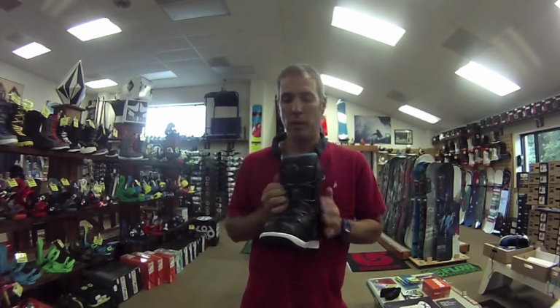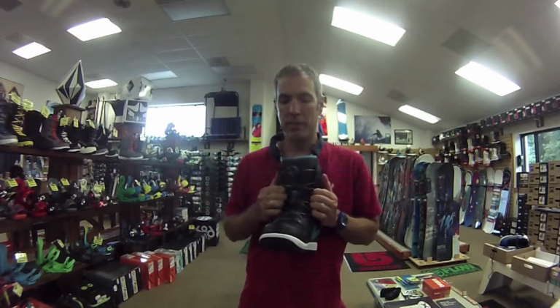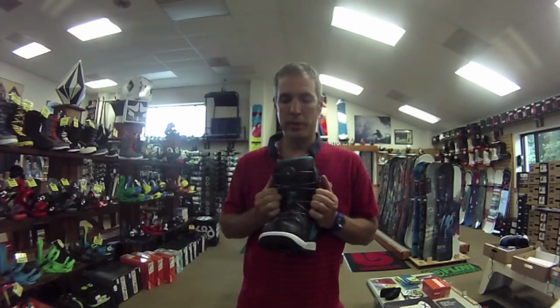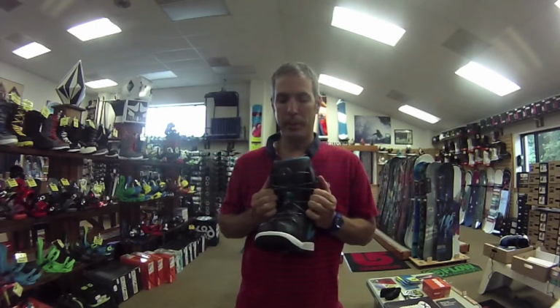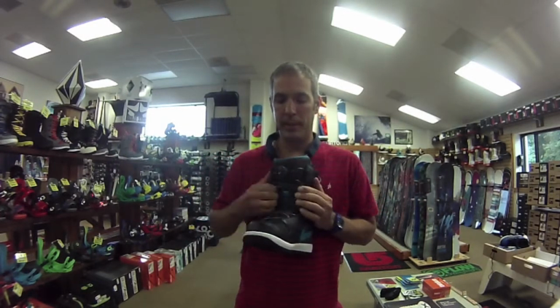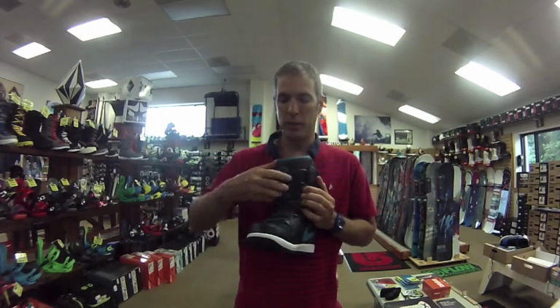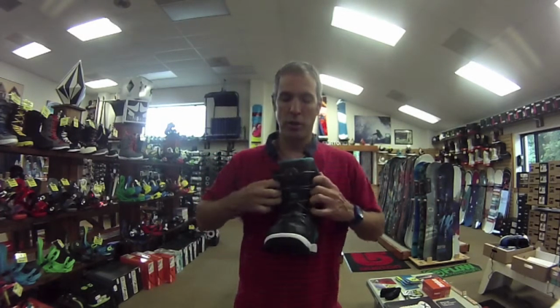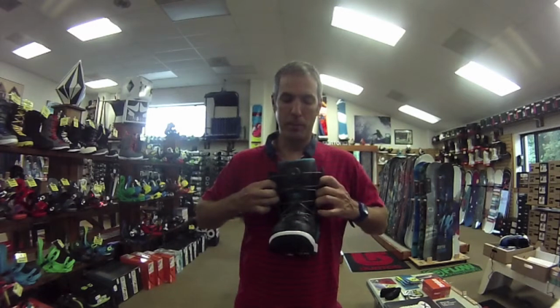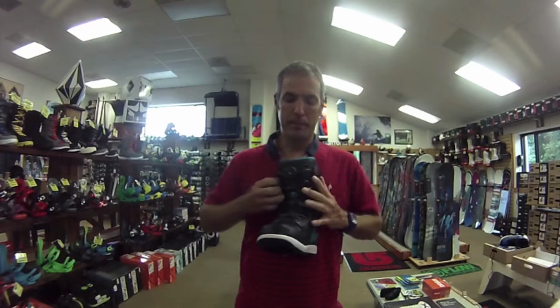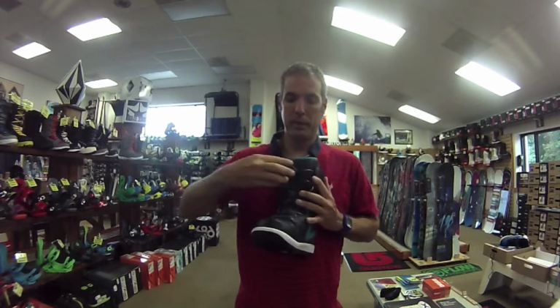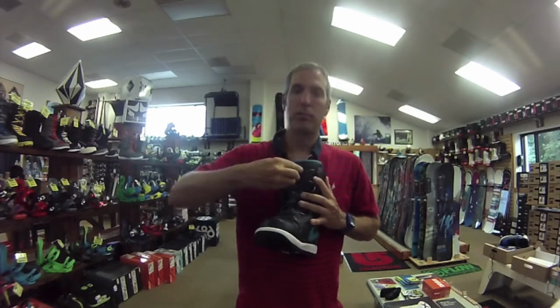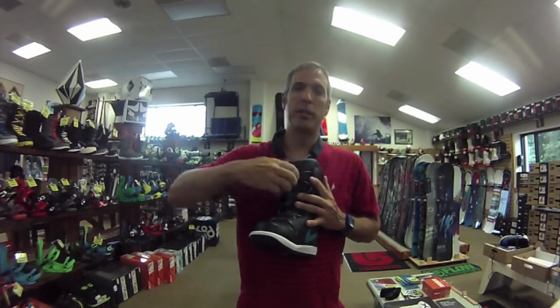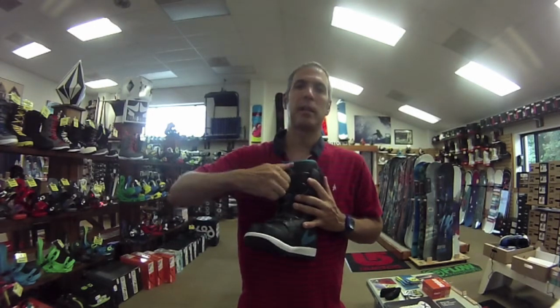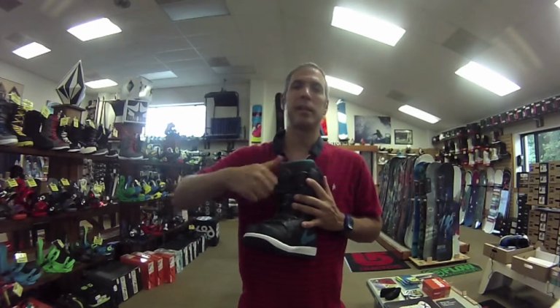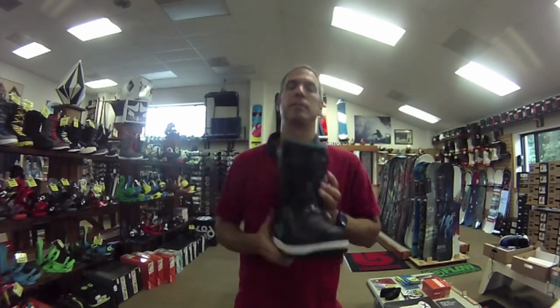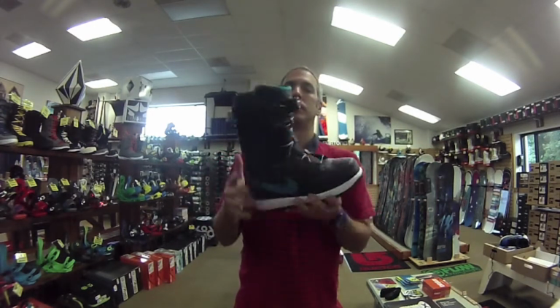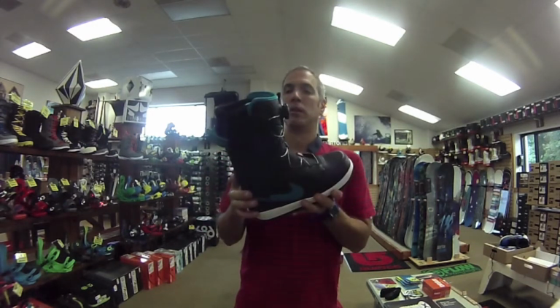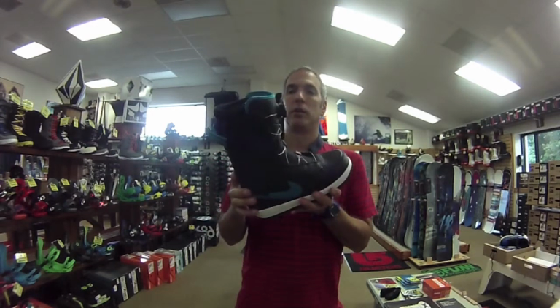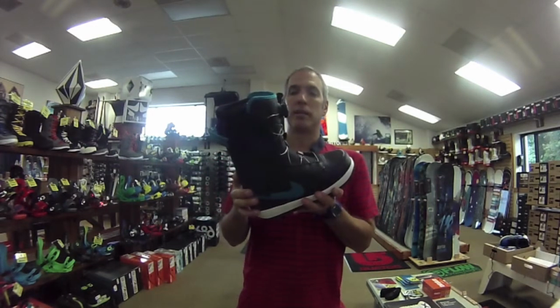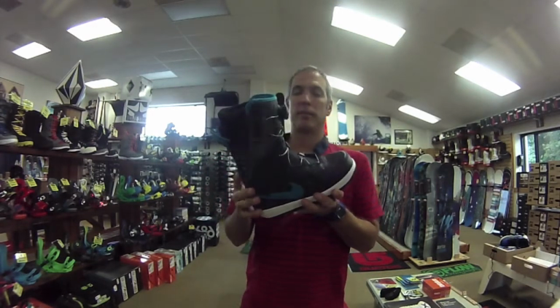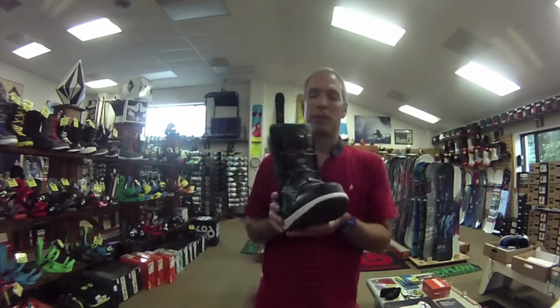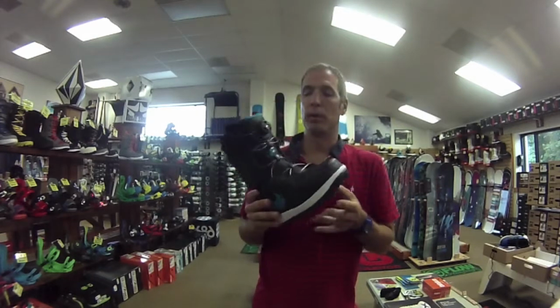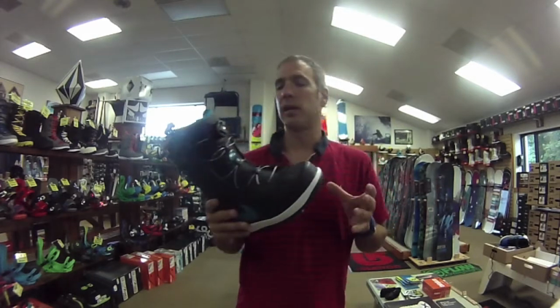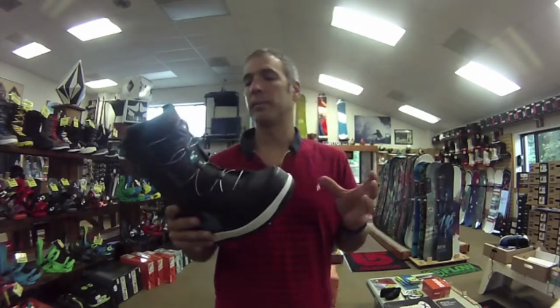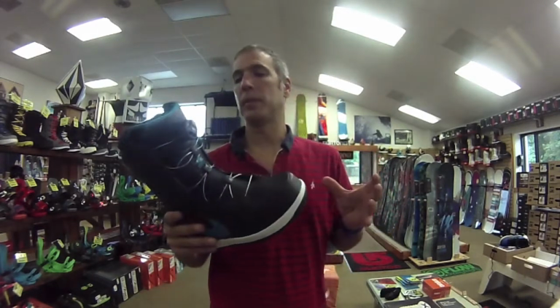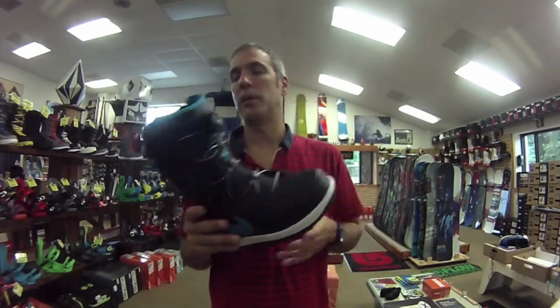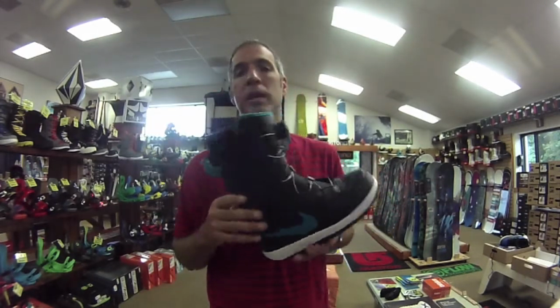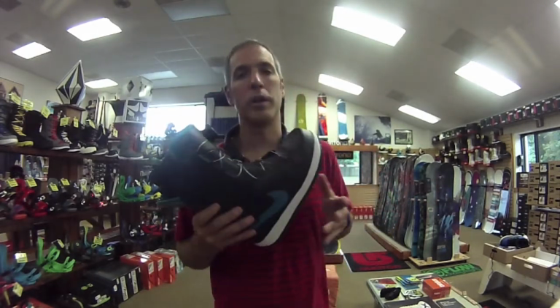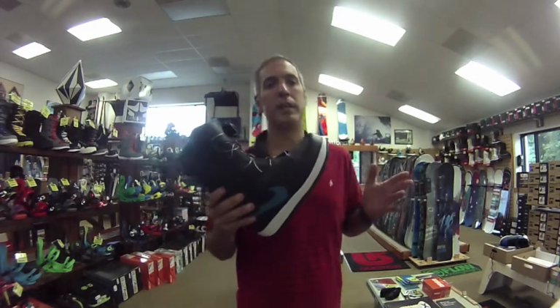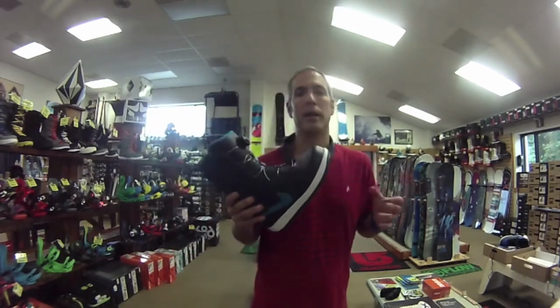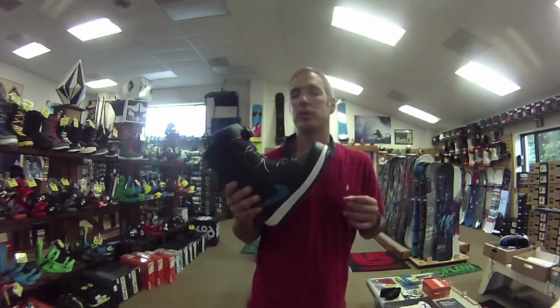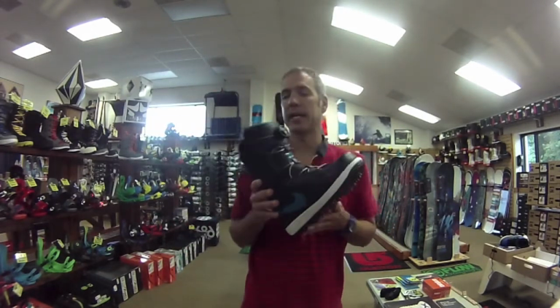If you haven't seen Boa, it's extremely easy to use. Opens up, push it in, lock it in, you're laced. Keeps the boot nice and light and you can take it on and off in mere seconds.